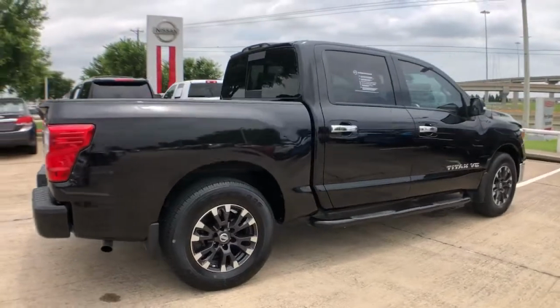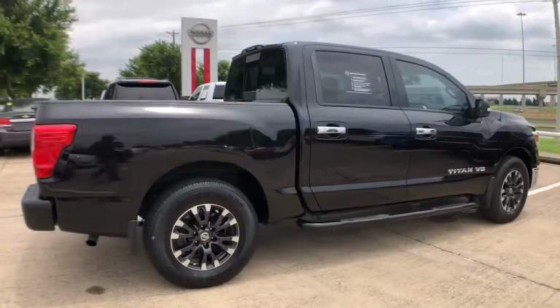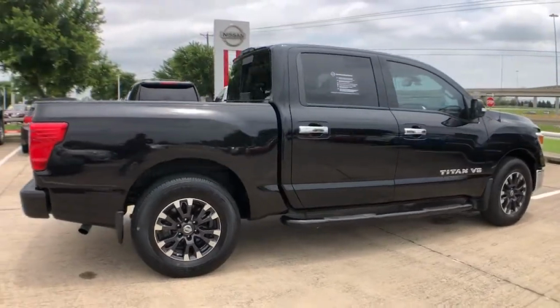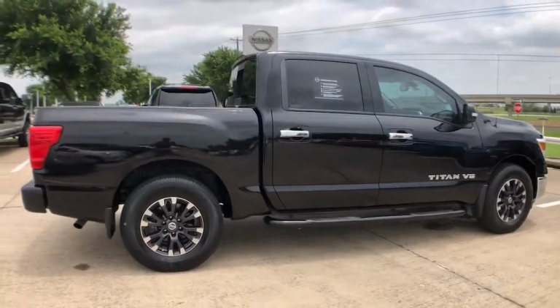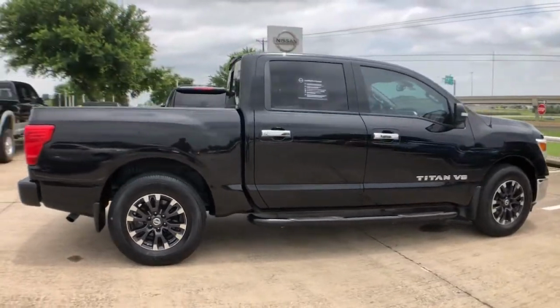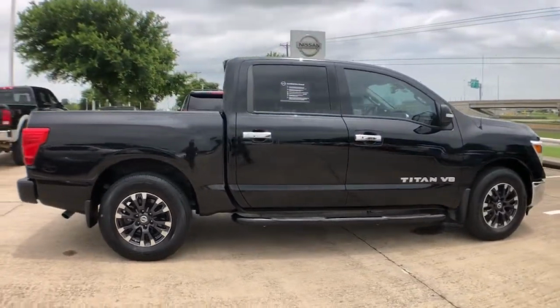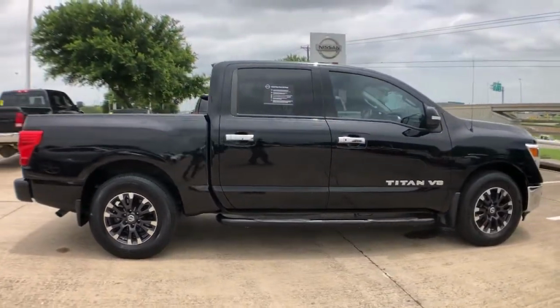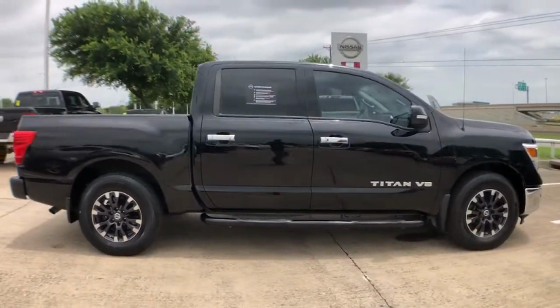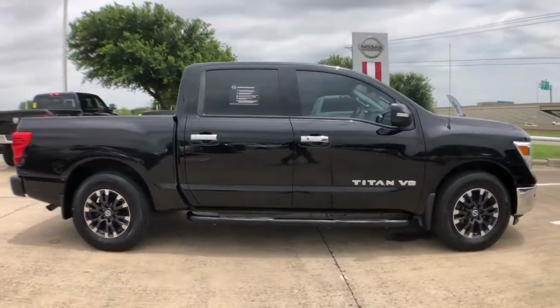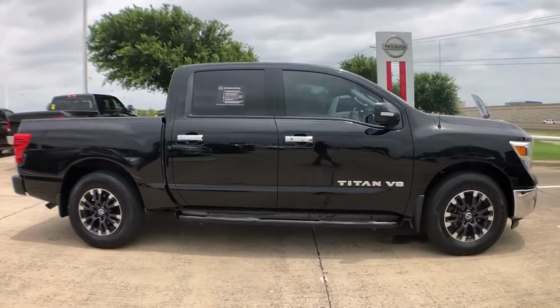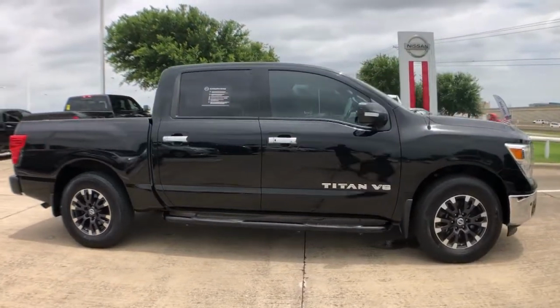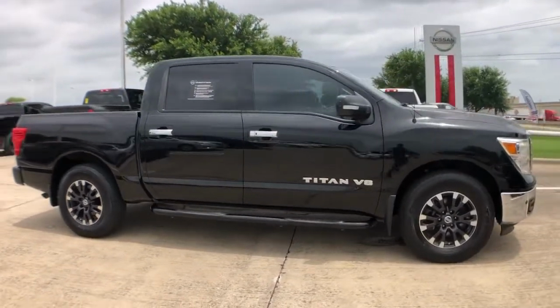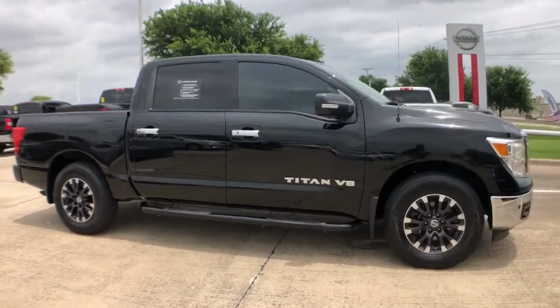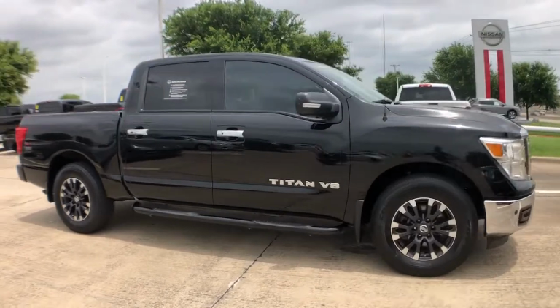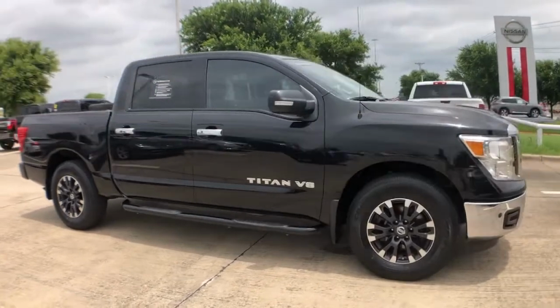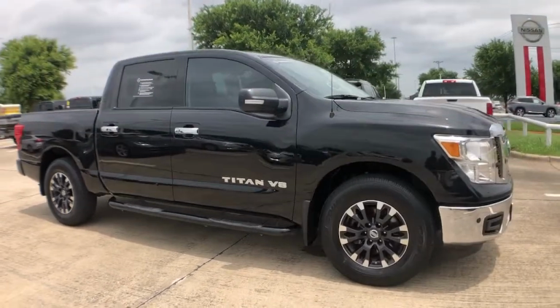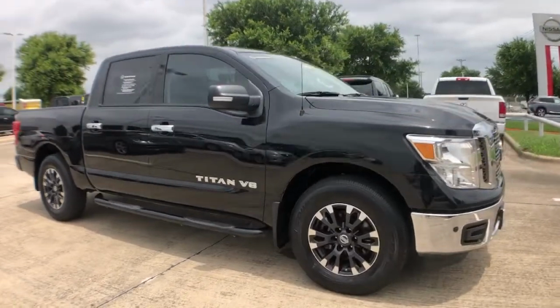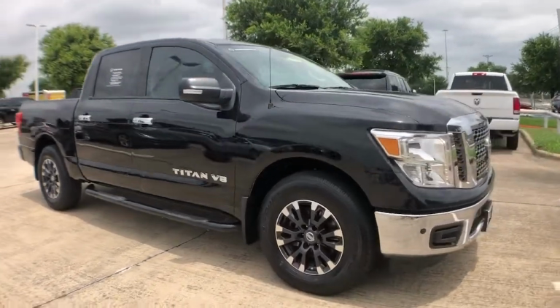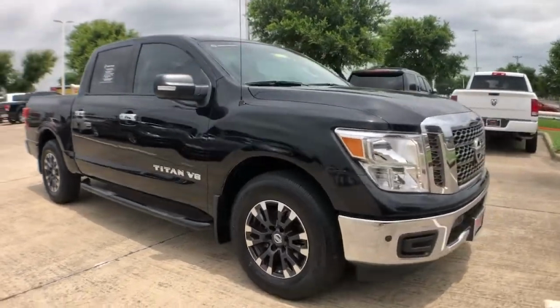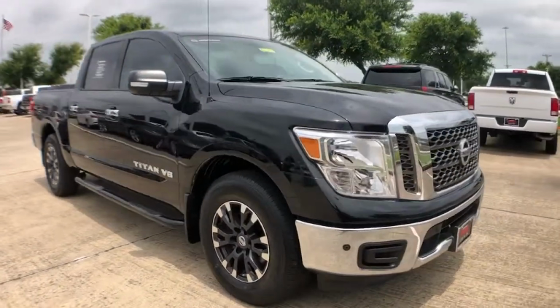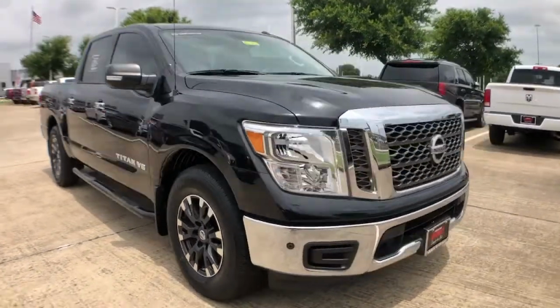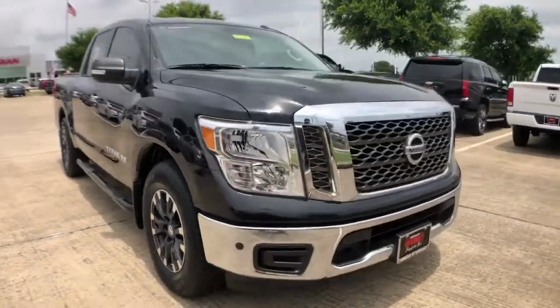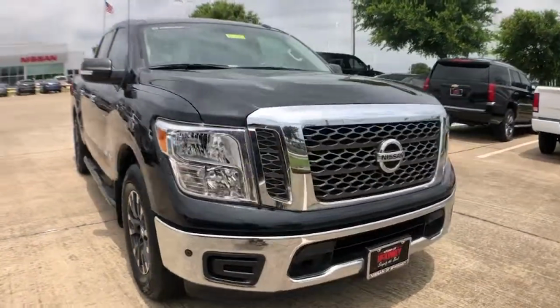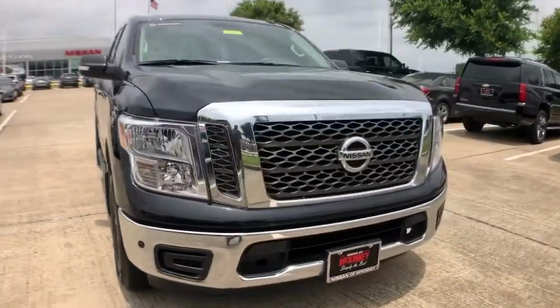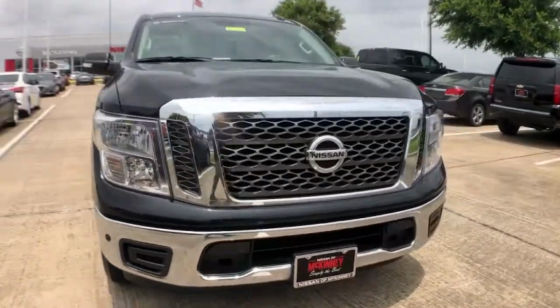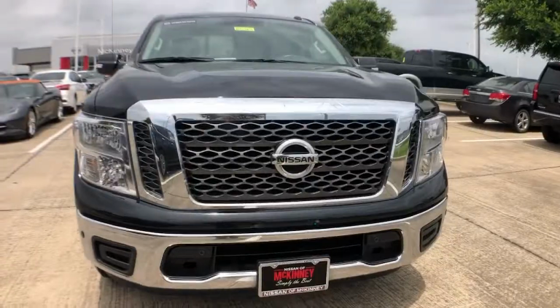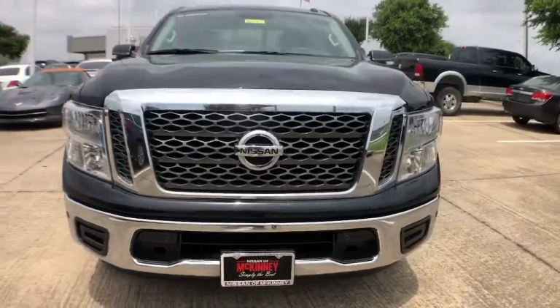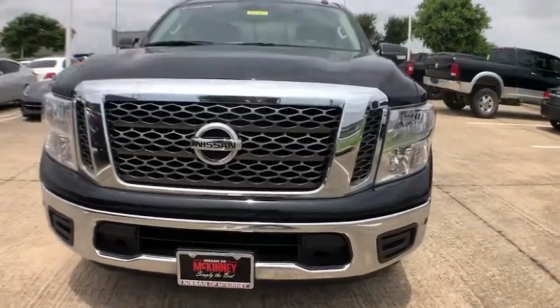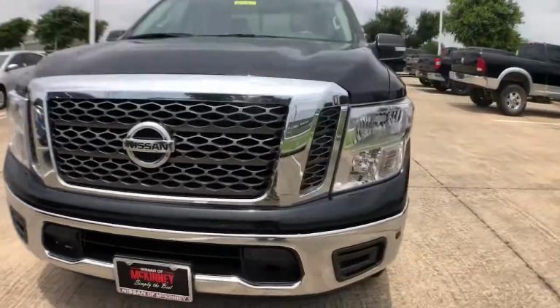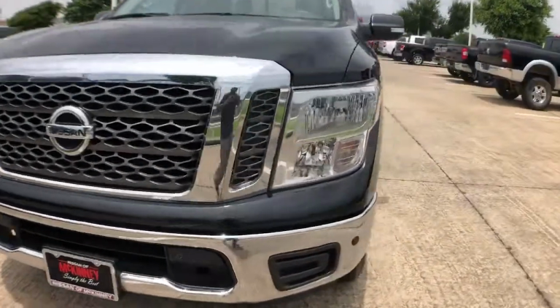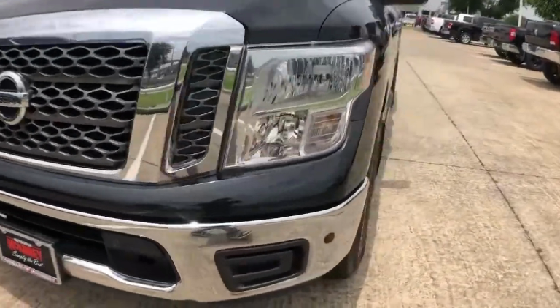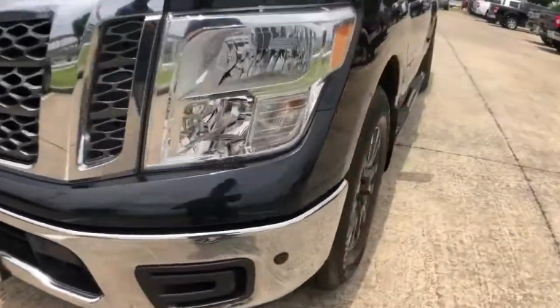Connected tech, potent towing, beefy payload capacity, and driver-assist safety features let you tackle every challenge with confidence. These are just some of the great options this vehicle comes with. Navigation system,